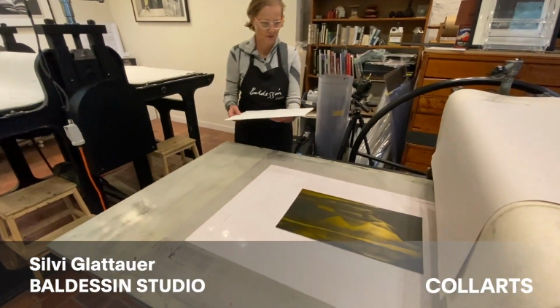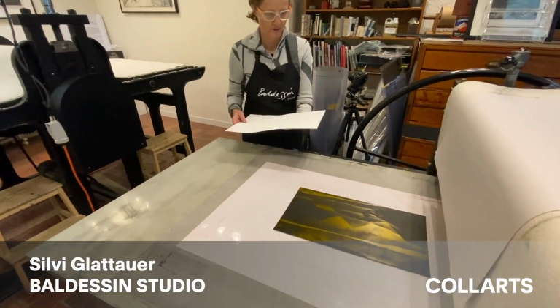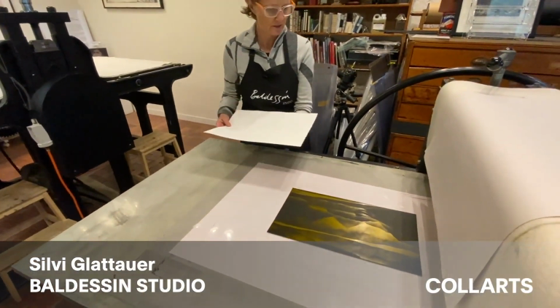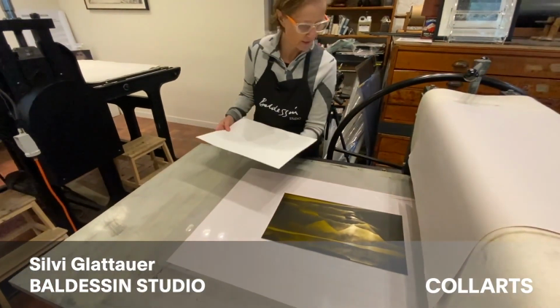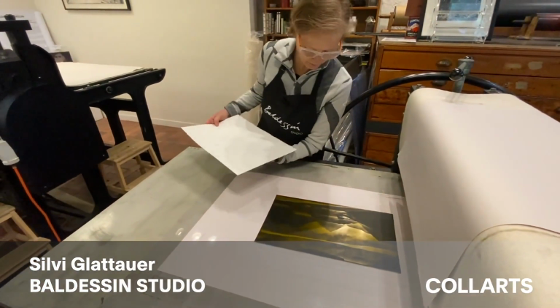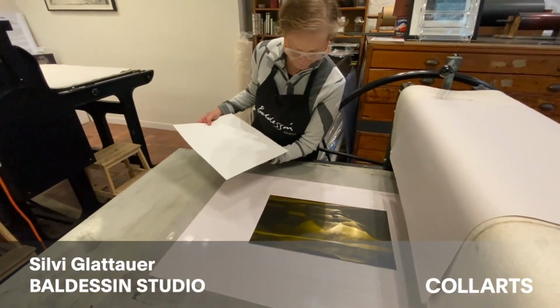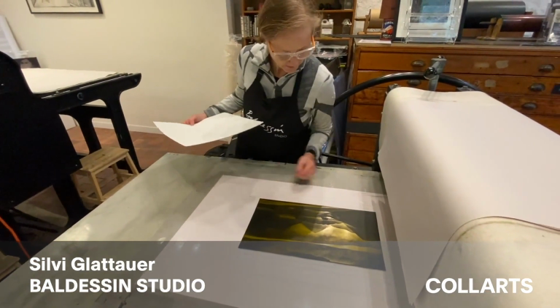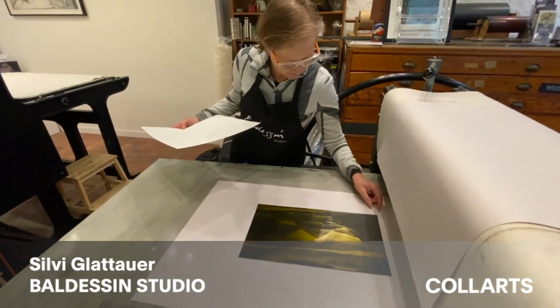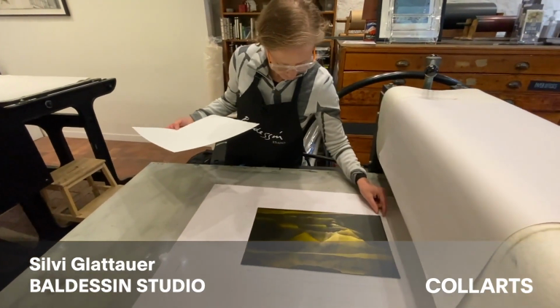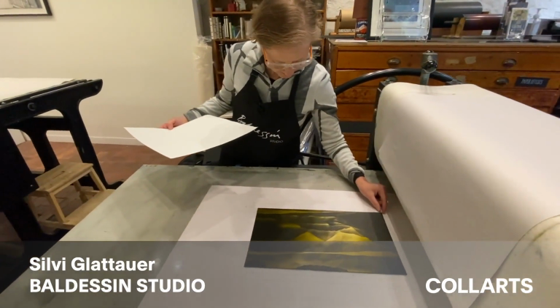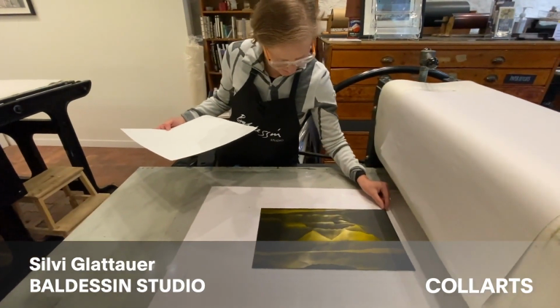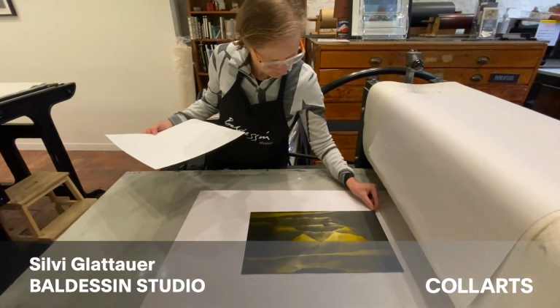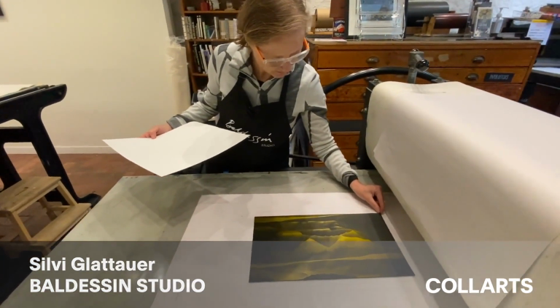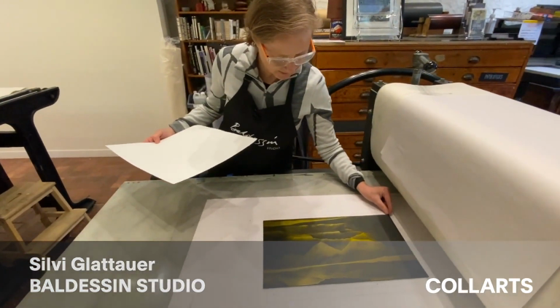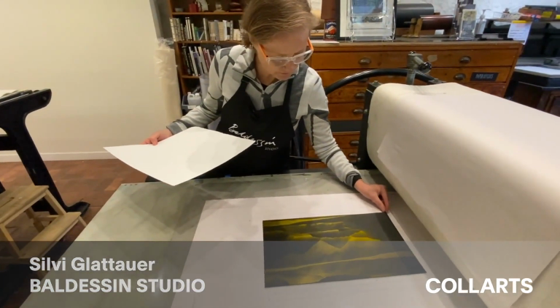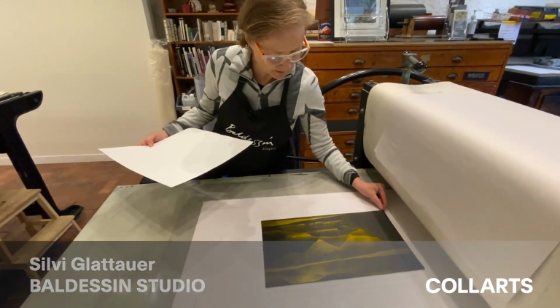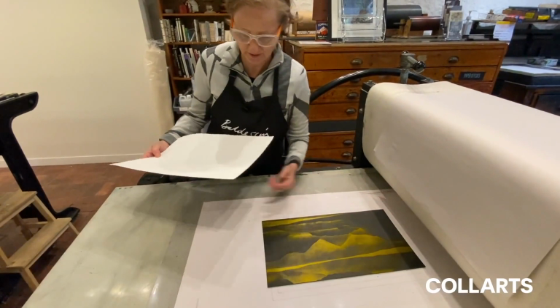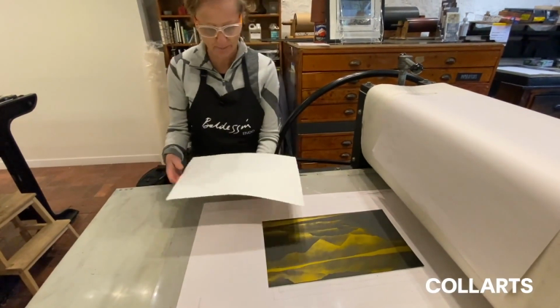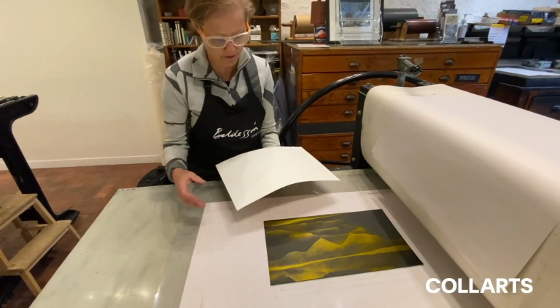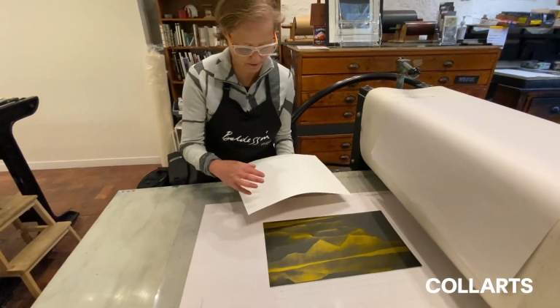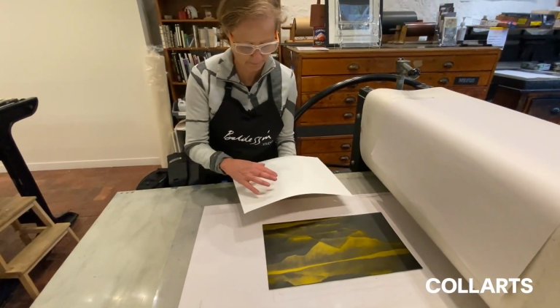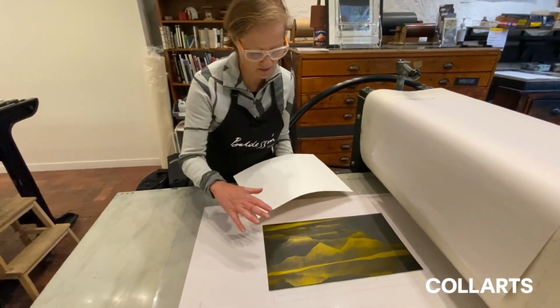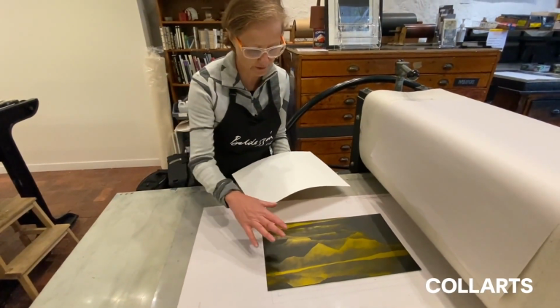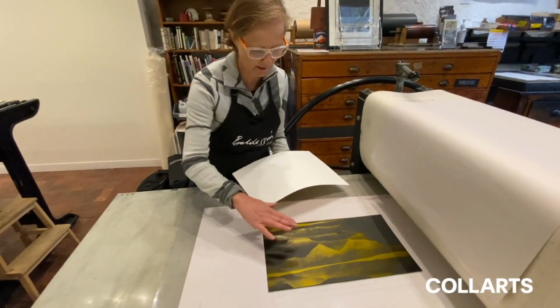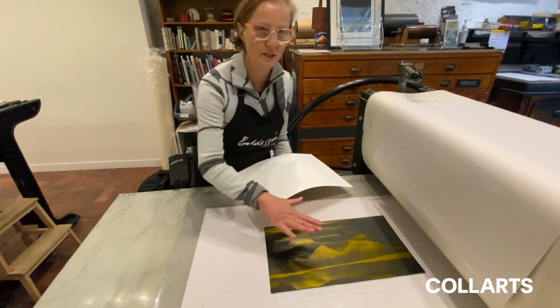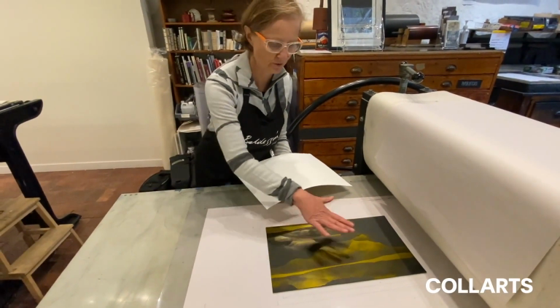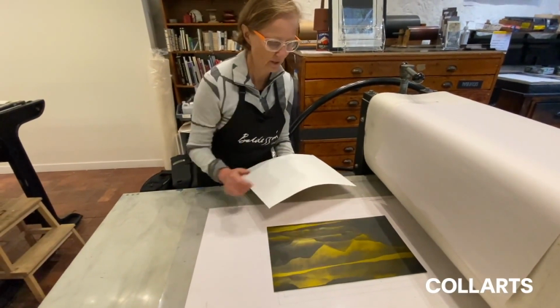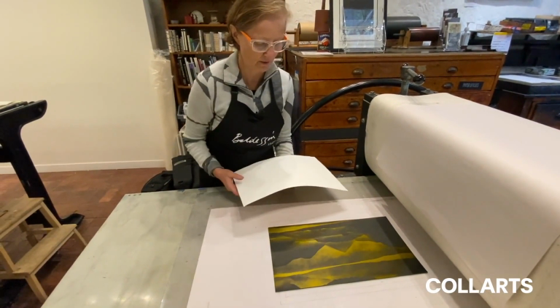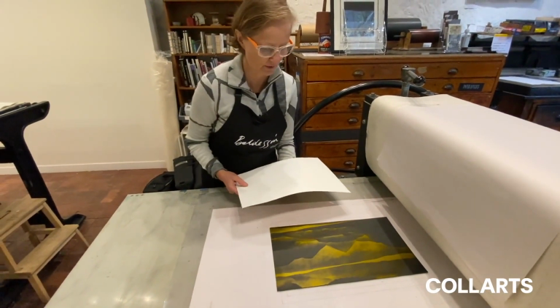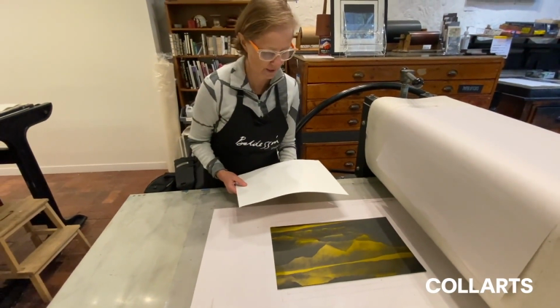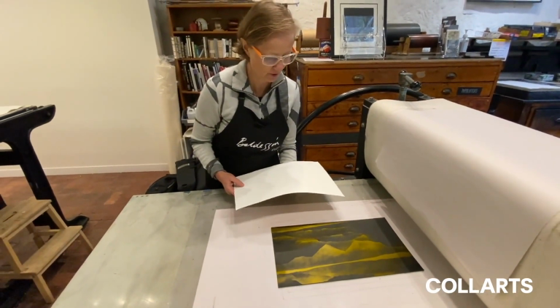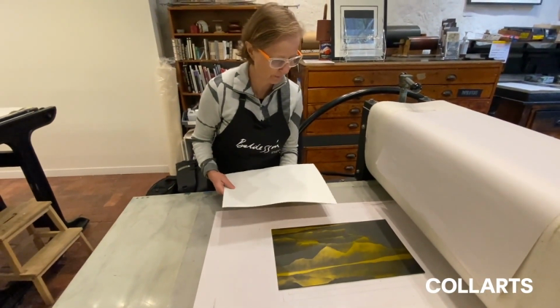This is the etching paper. It's damp, and the reason why you need damp paper is because the paper has to work its way into the edge of the plate.